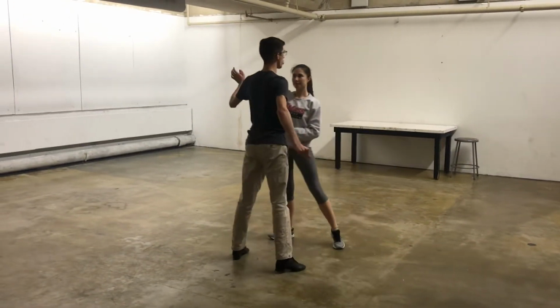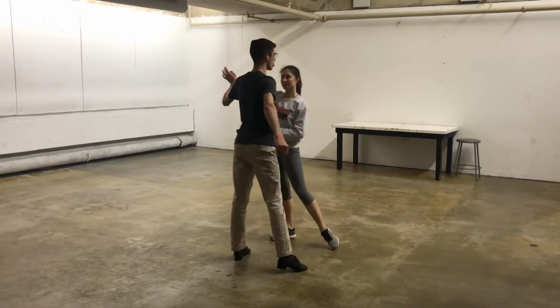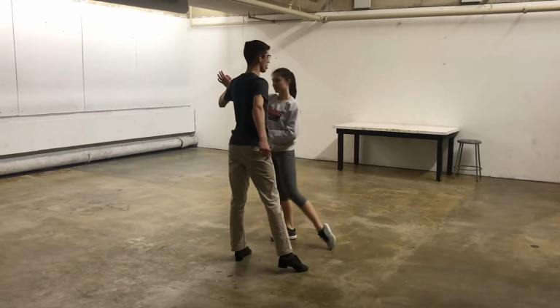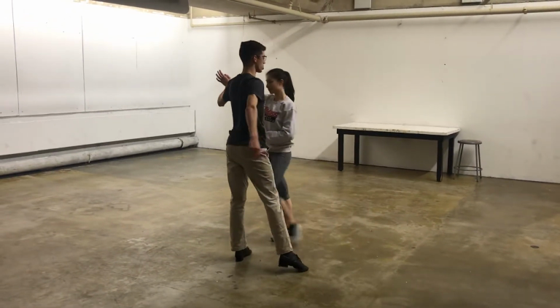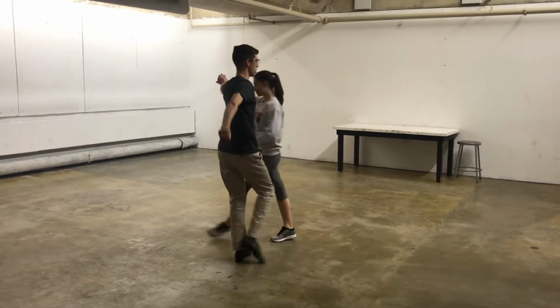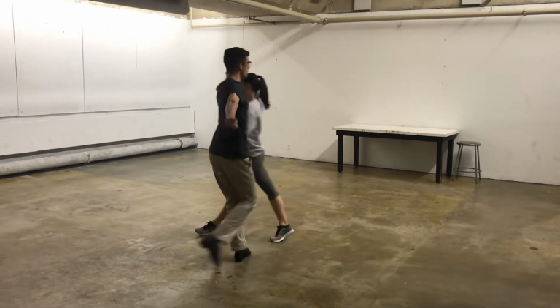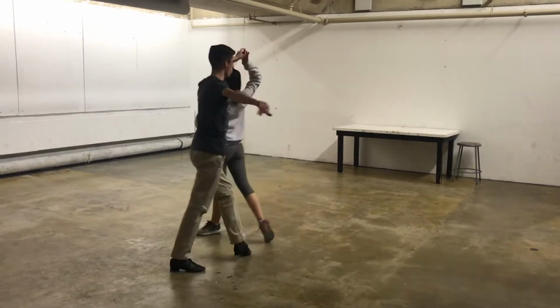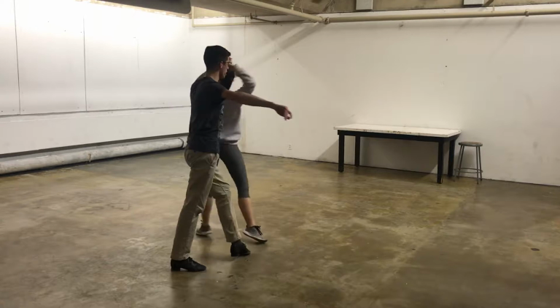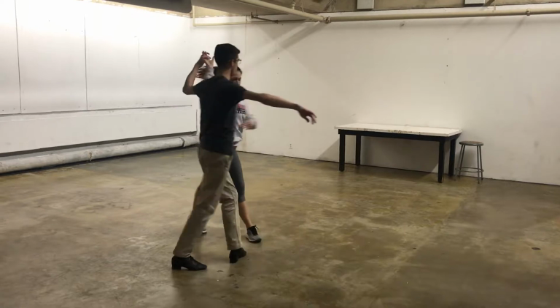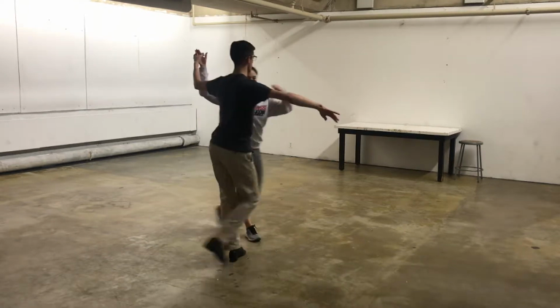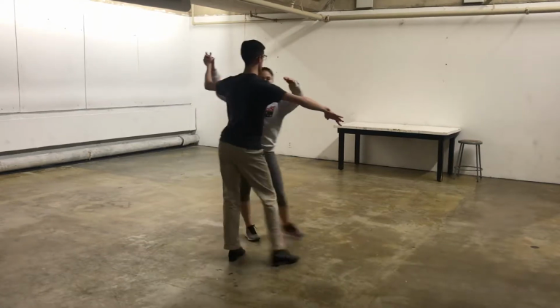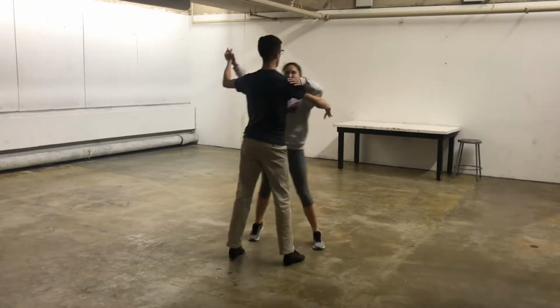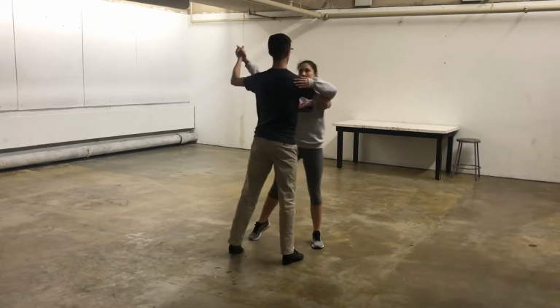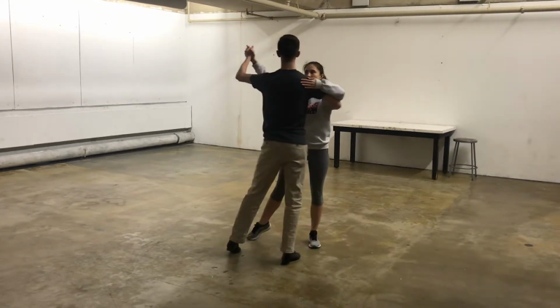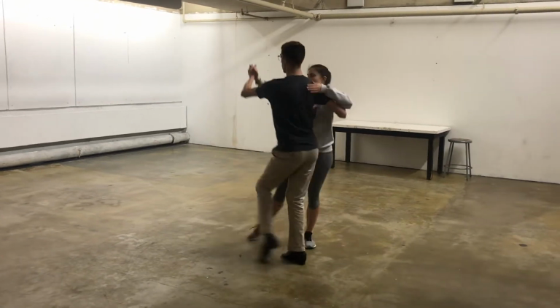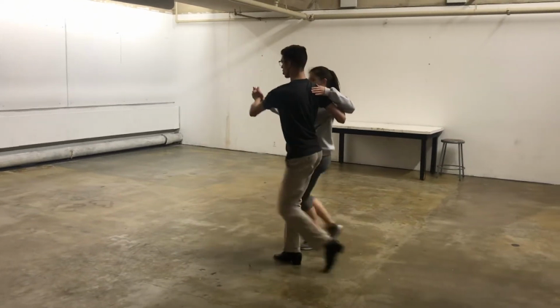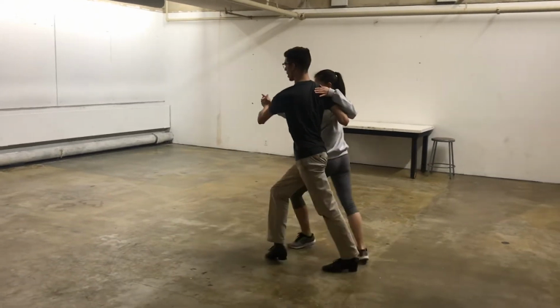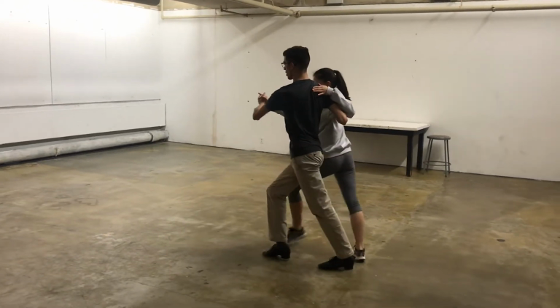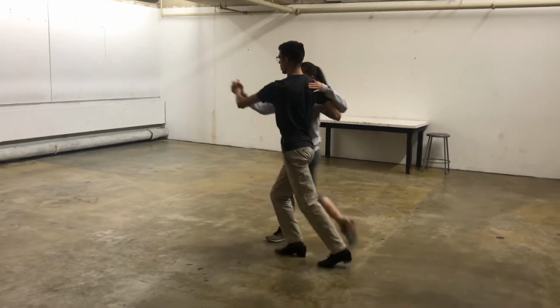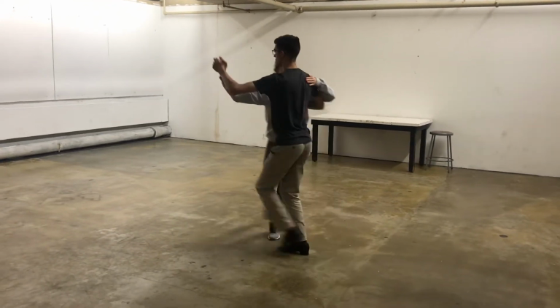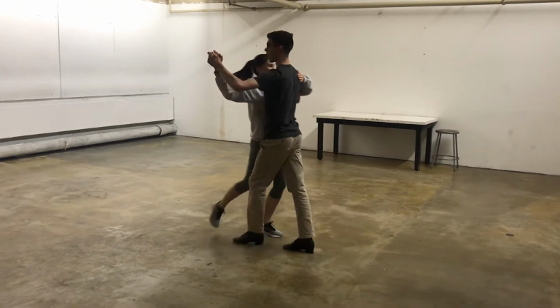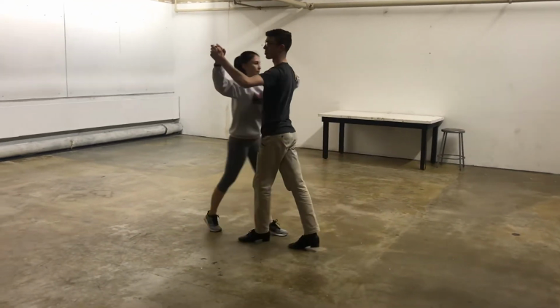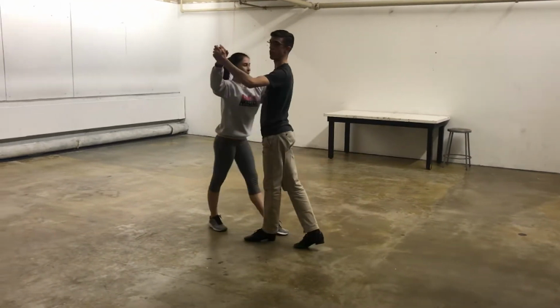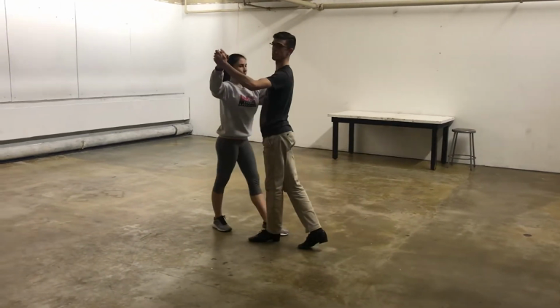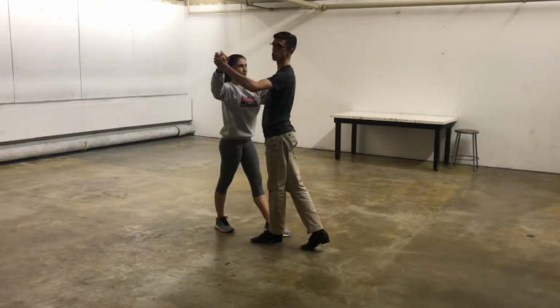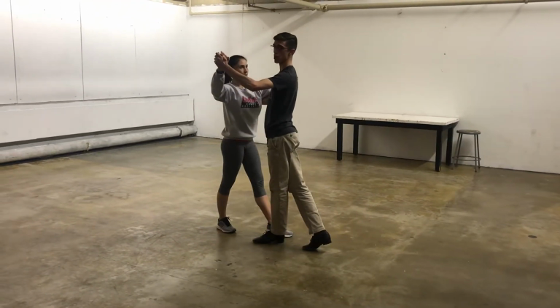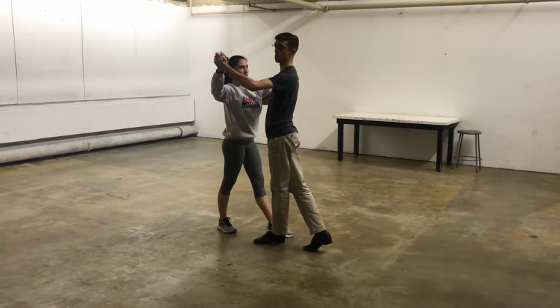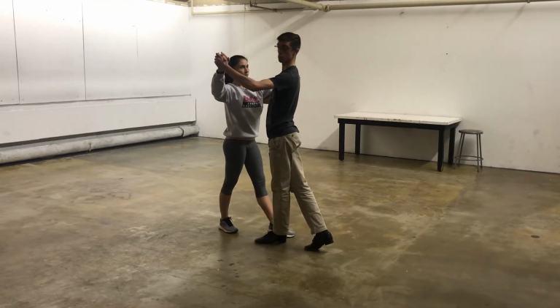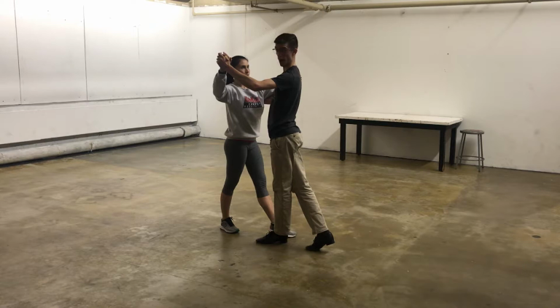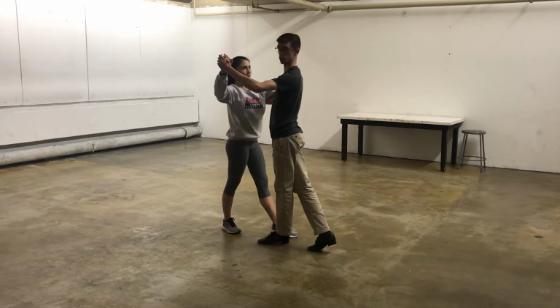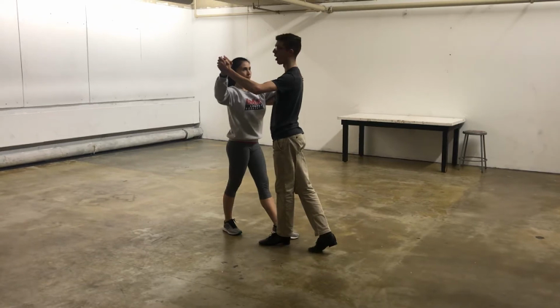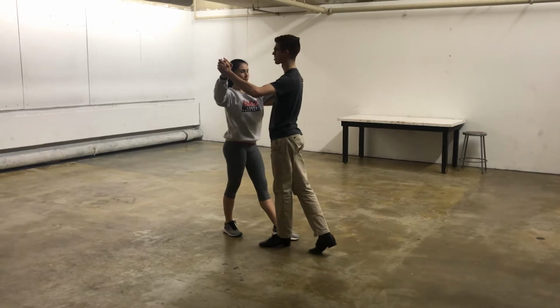Our regular arm turn — quick, quick, slow, quick, quick, slow. Now in fifth position break, back to the box.